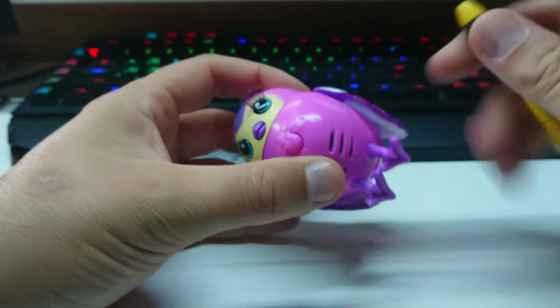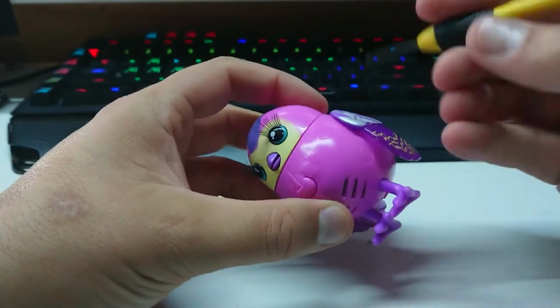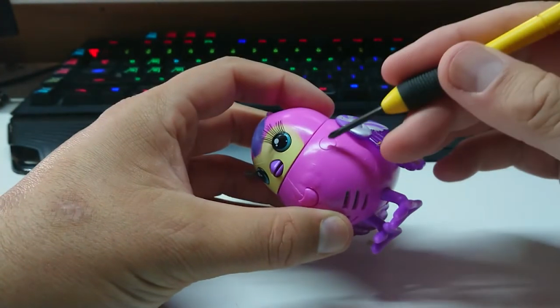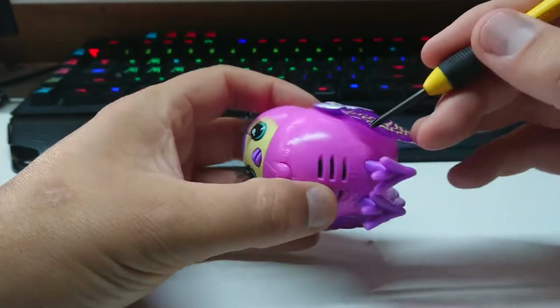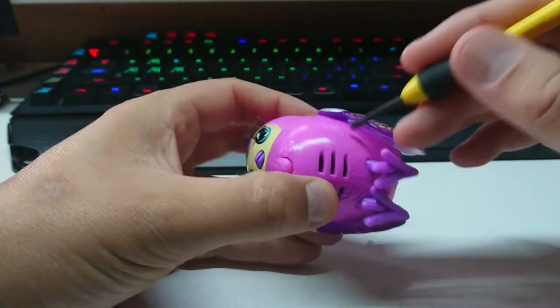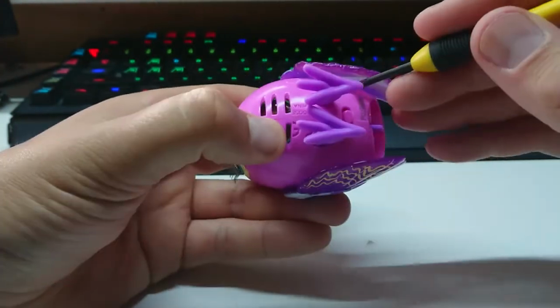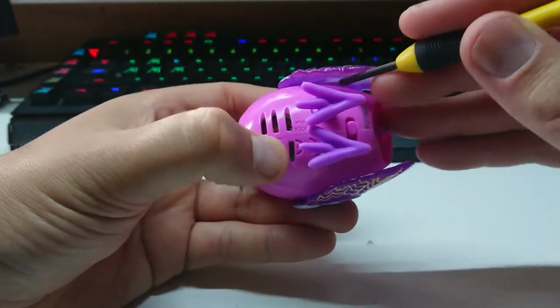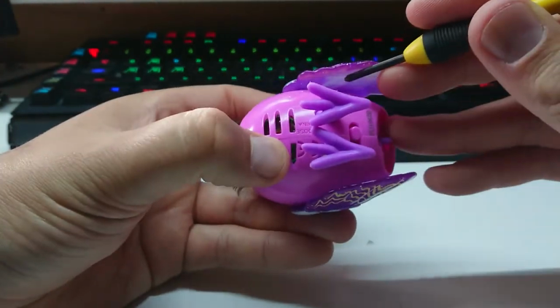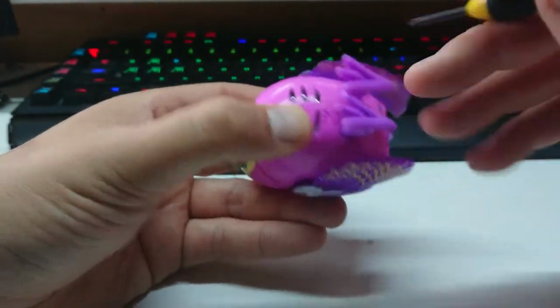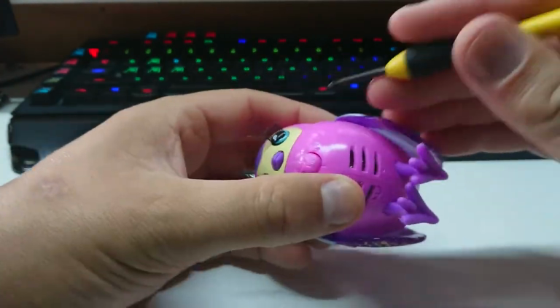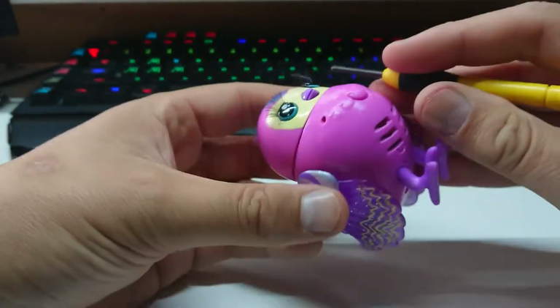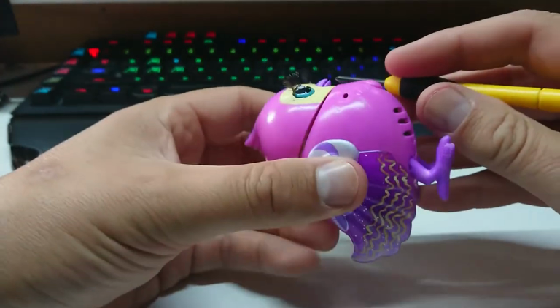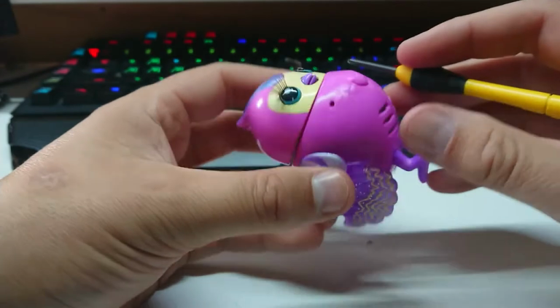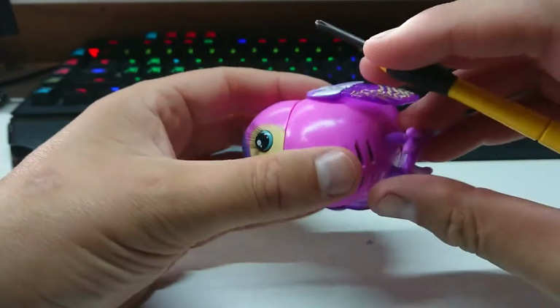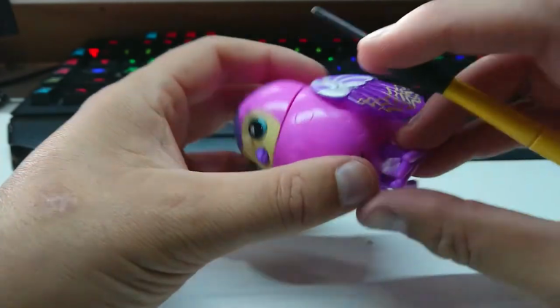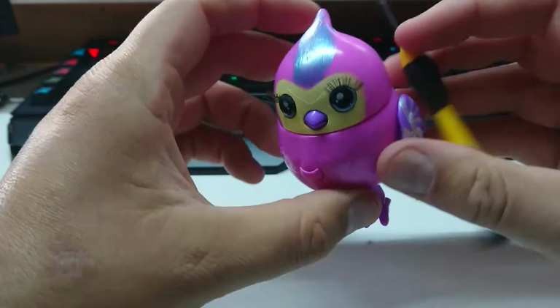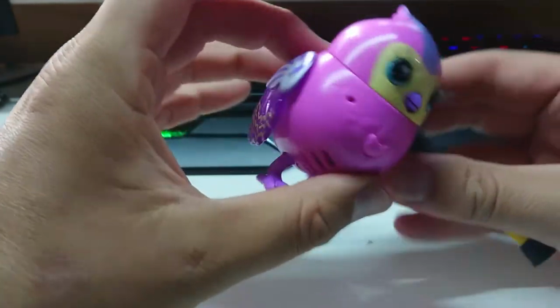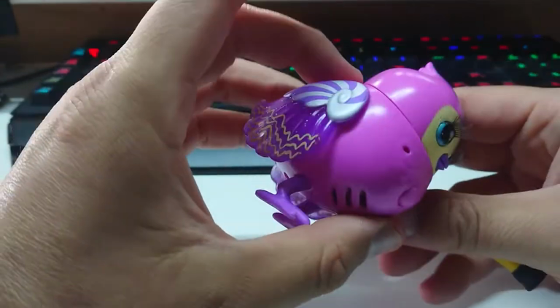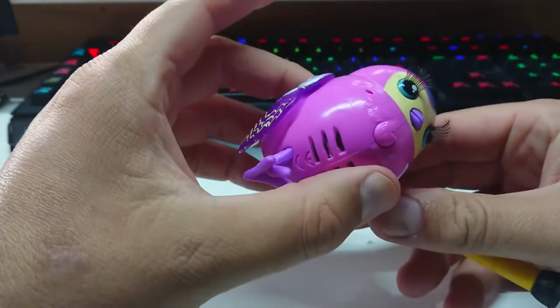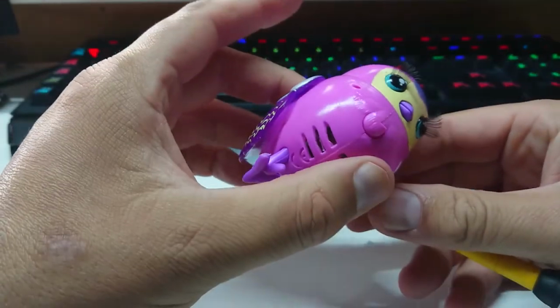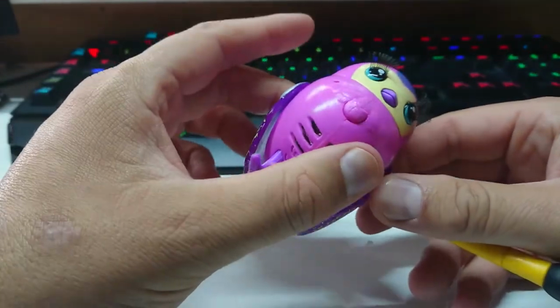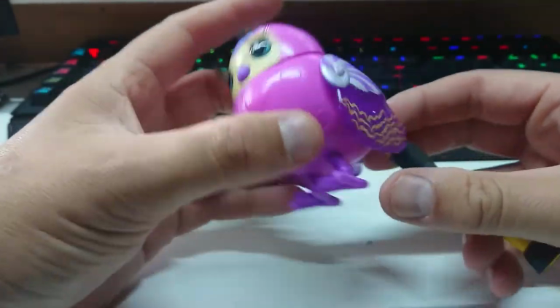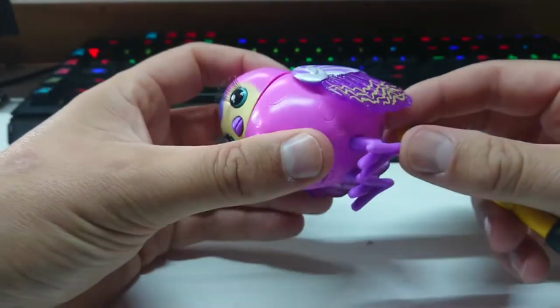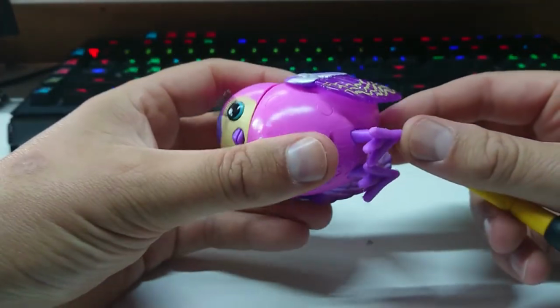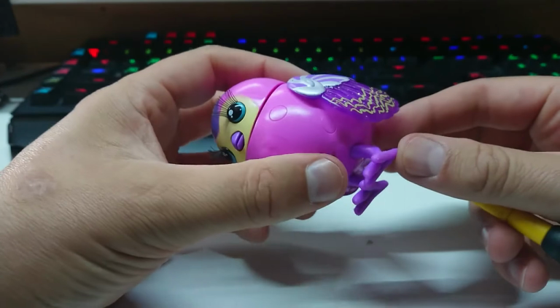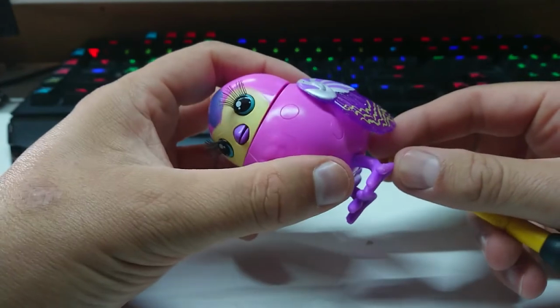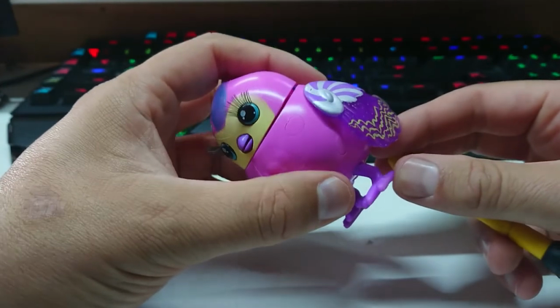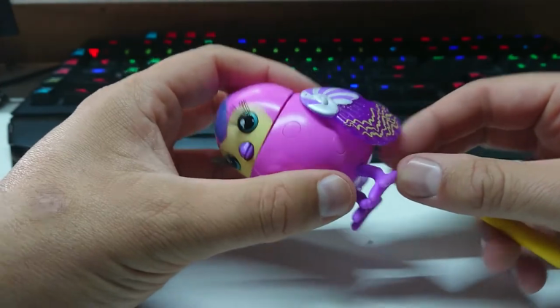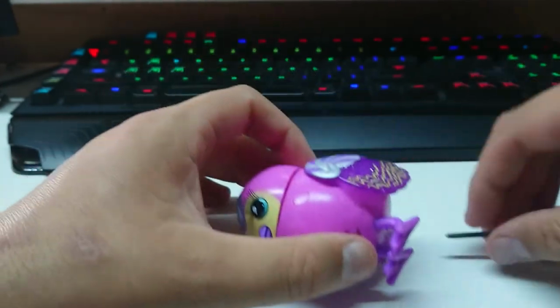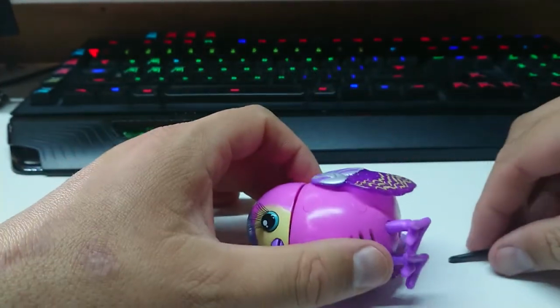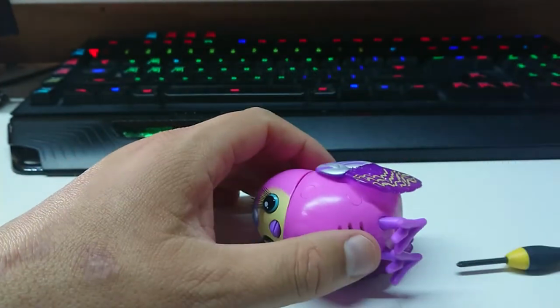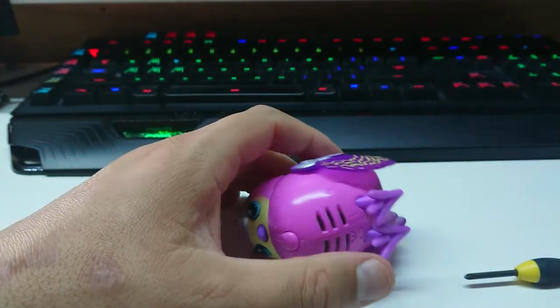From here I think we're going to have to peel out these little screw caps along here to get the clamshells apart. I think that's going to be the case, which means I'm going to need to find myself a blade or something of that description.